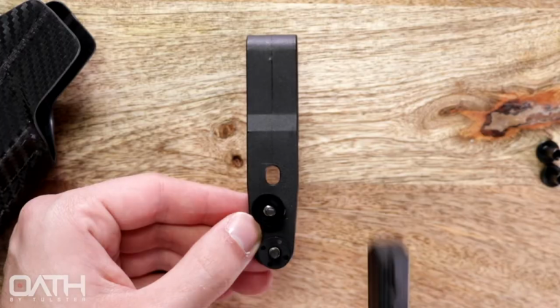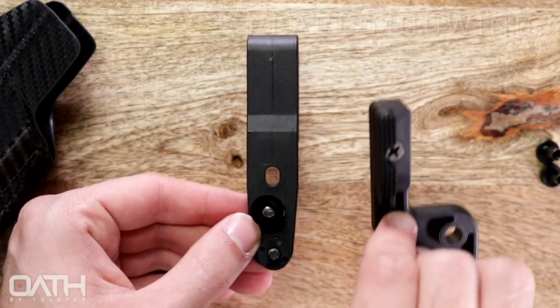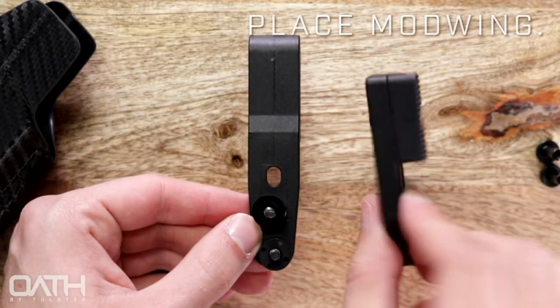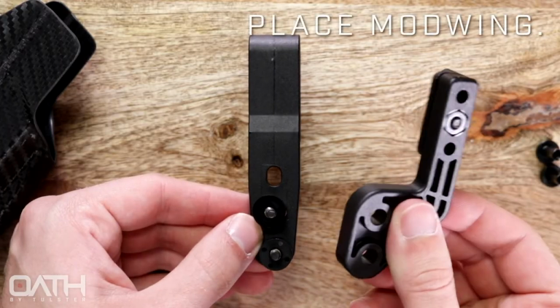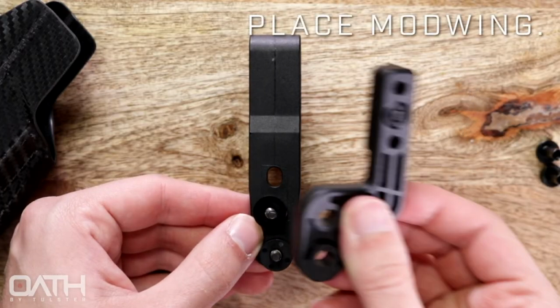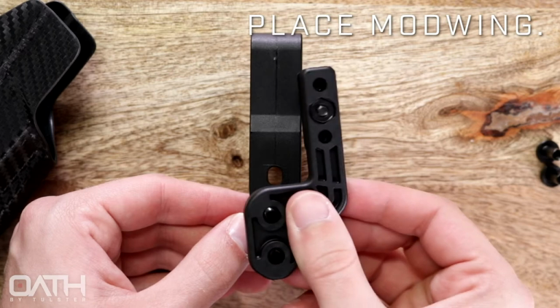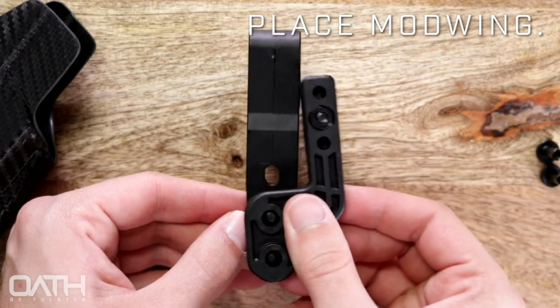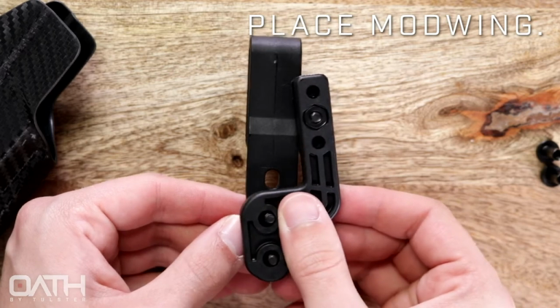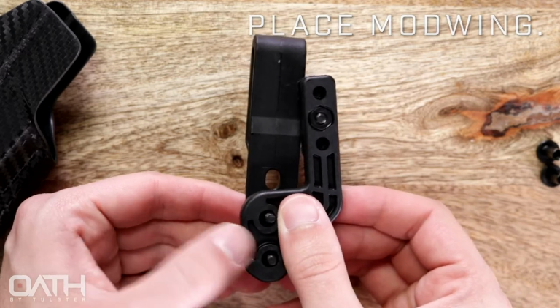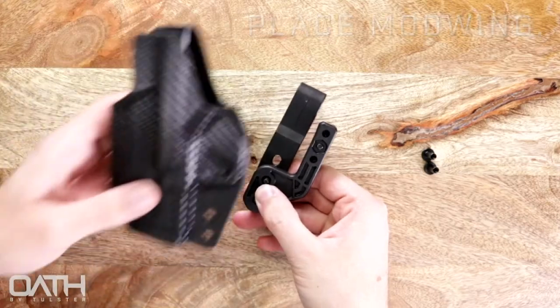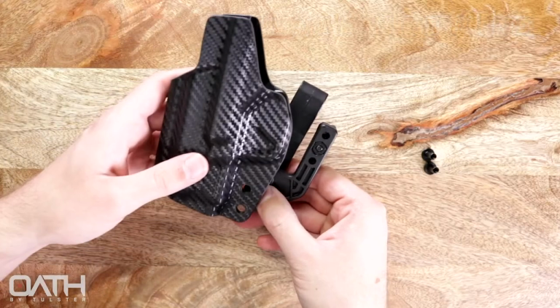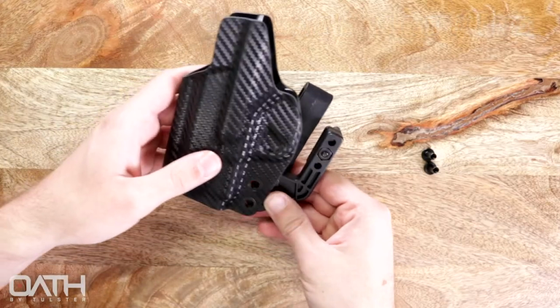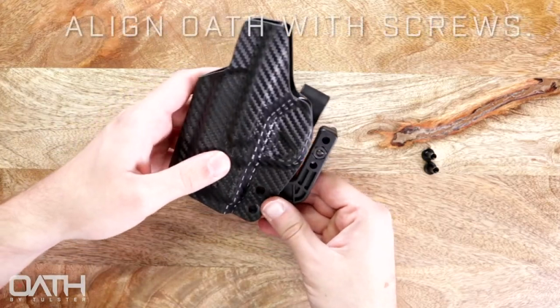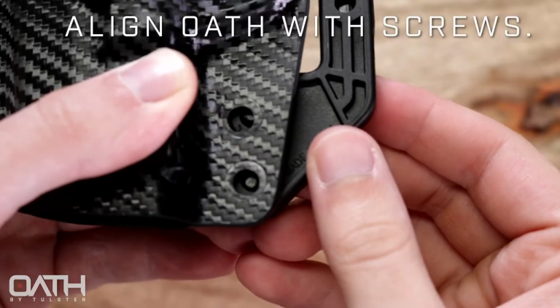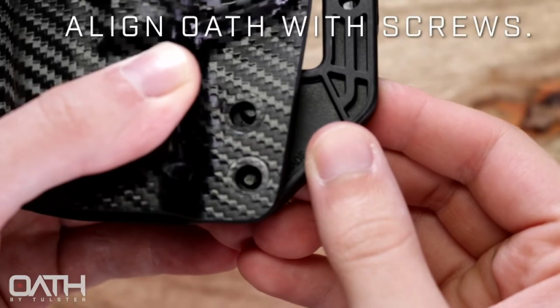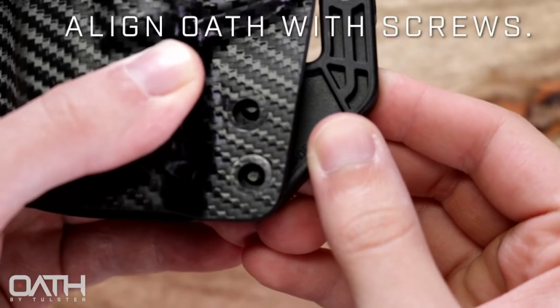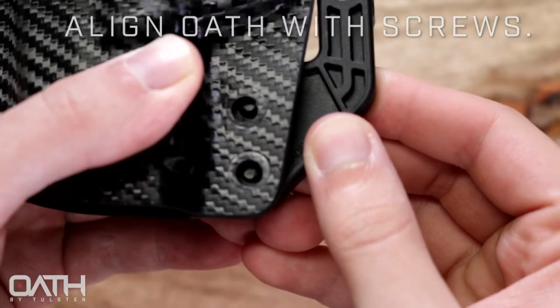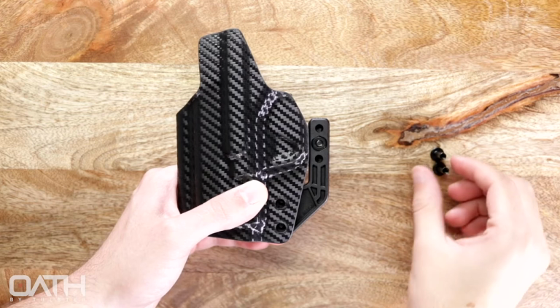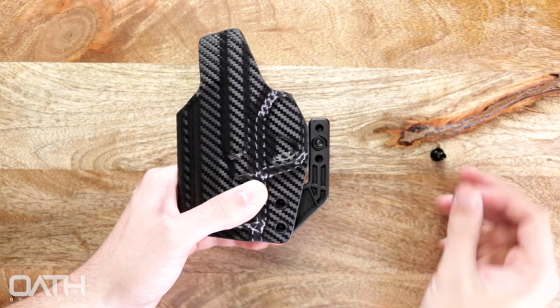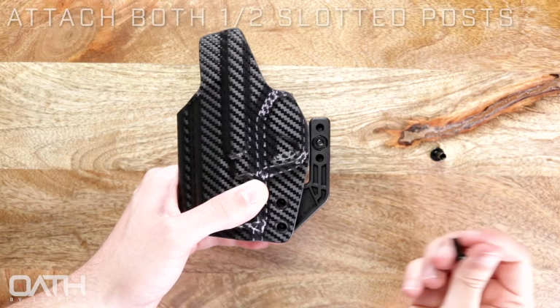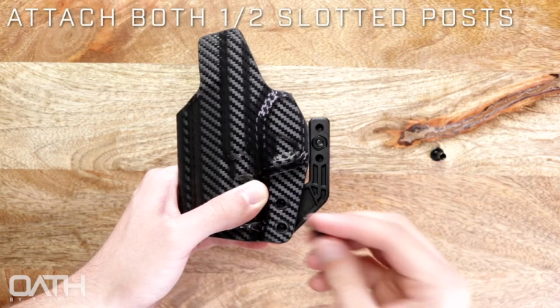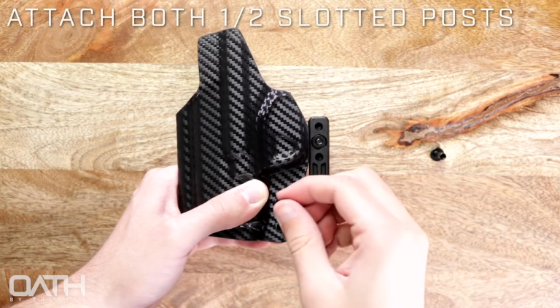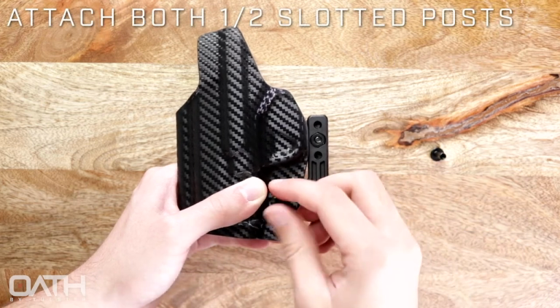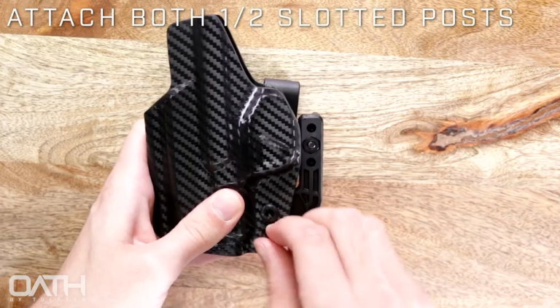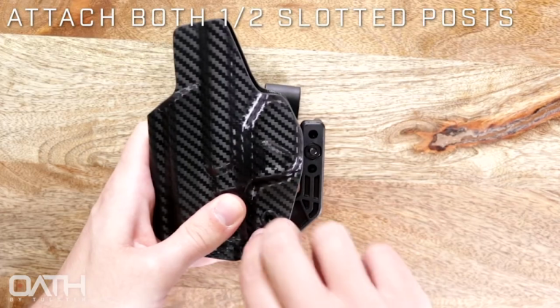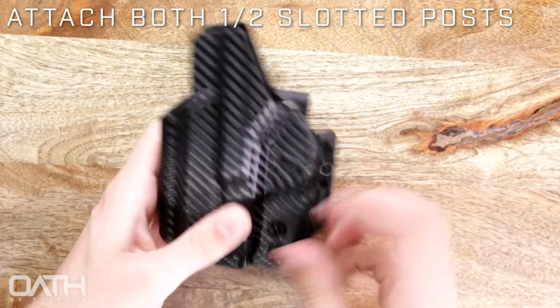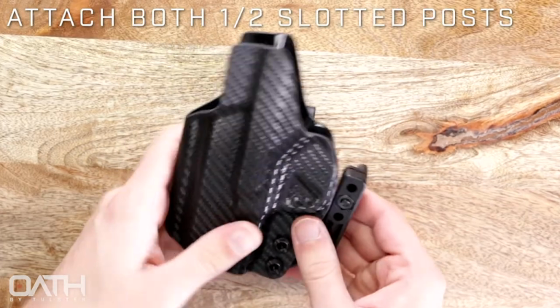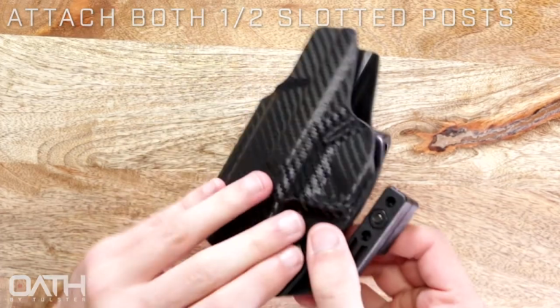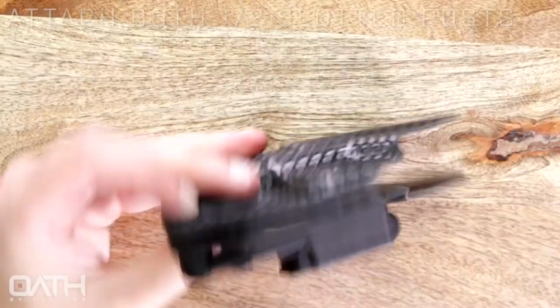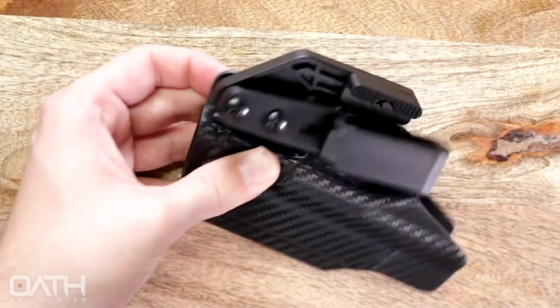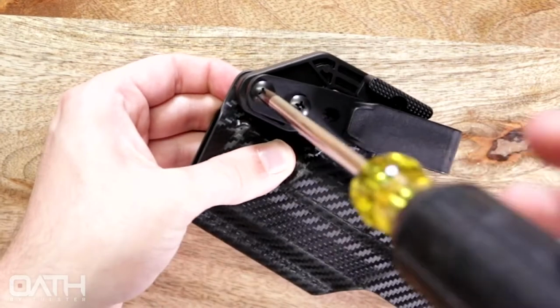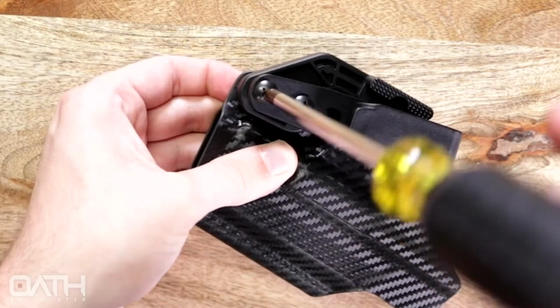Take your mod wing and place it onto the screws. Then take the shell of your Oath holster and align it with the screws. Take both posts and insert them into the slots. You can get them started before flipping the Oath over and screwing them in the rest of the way.